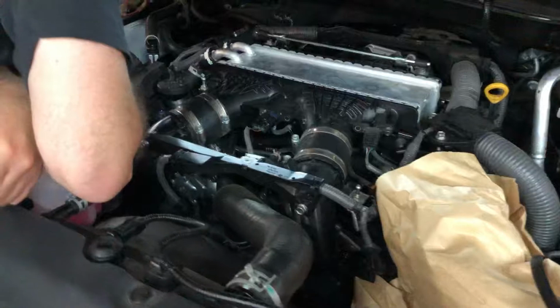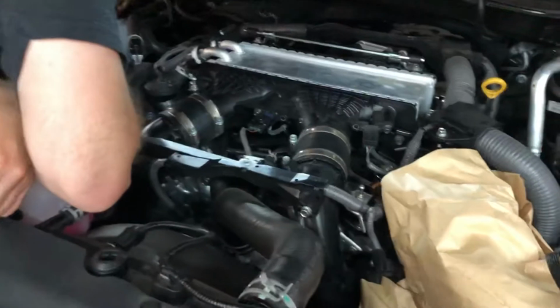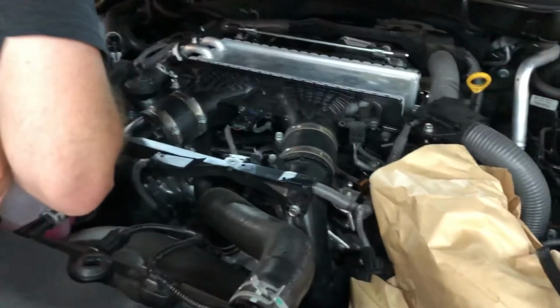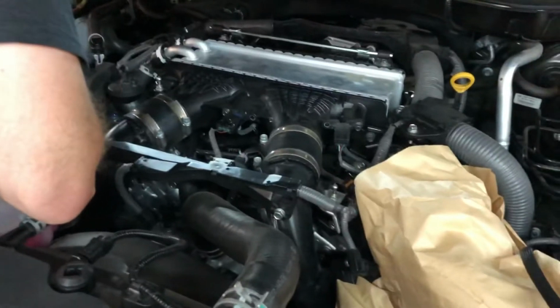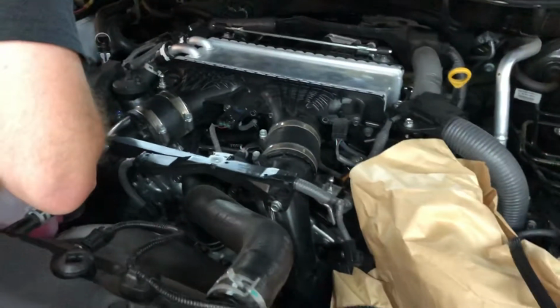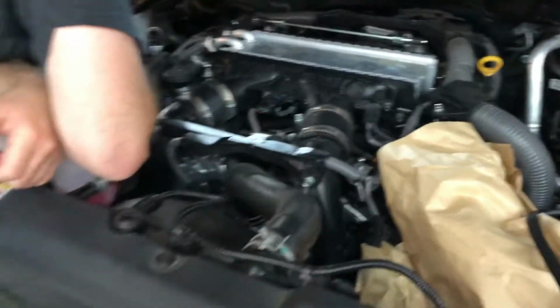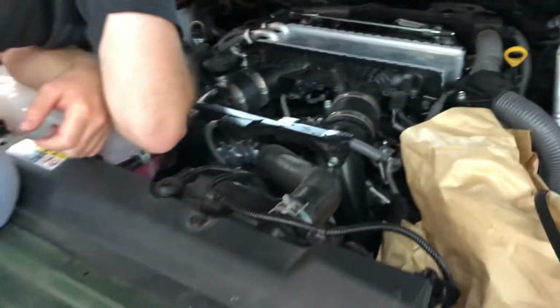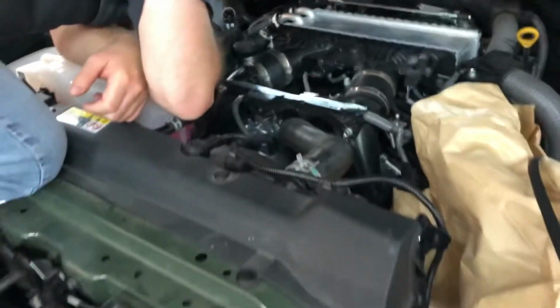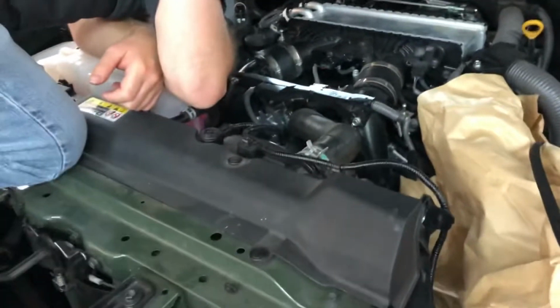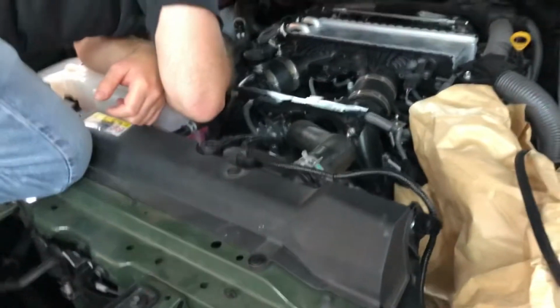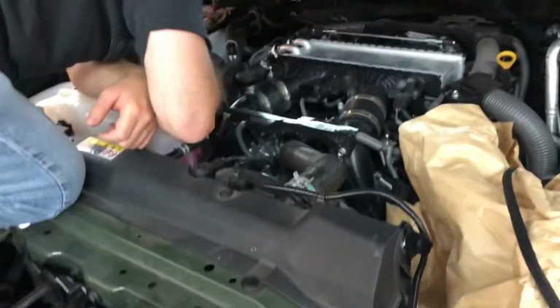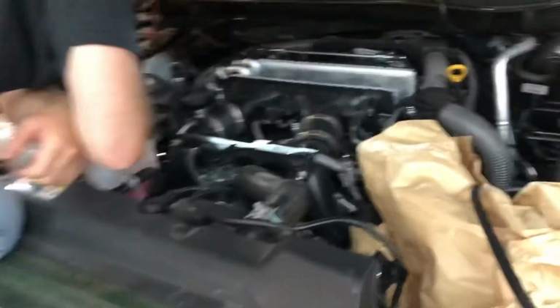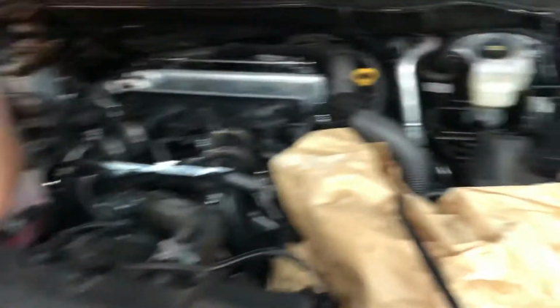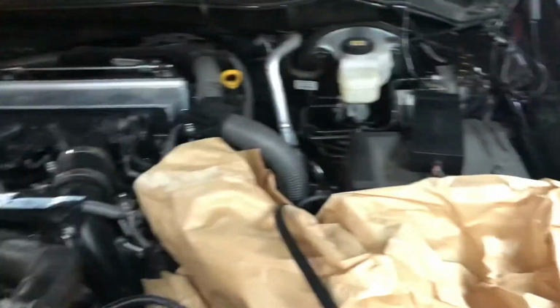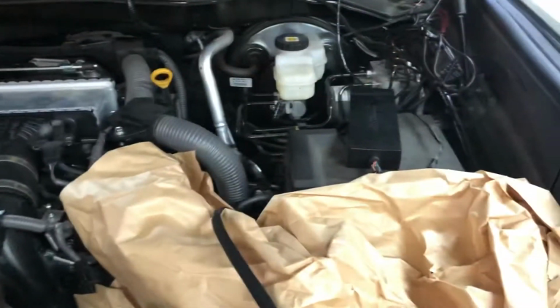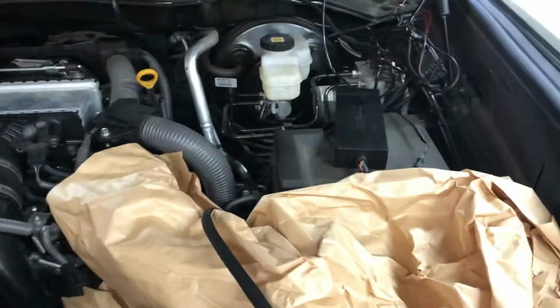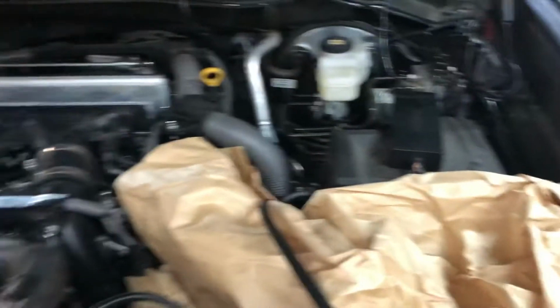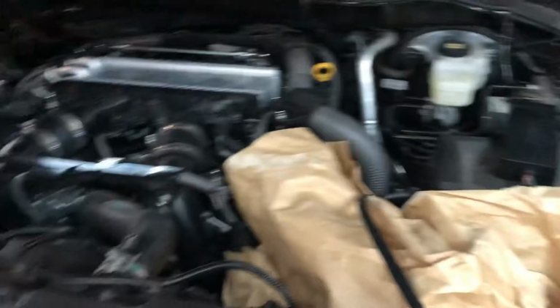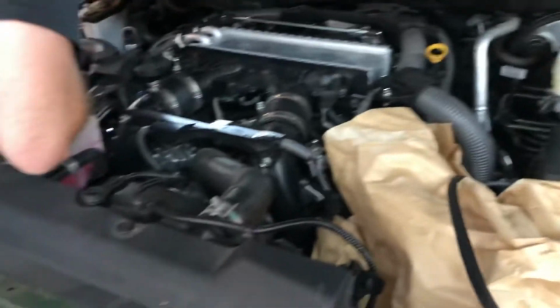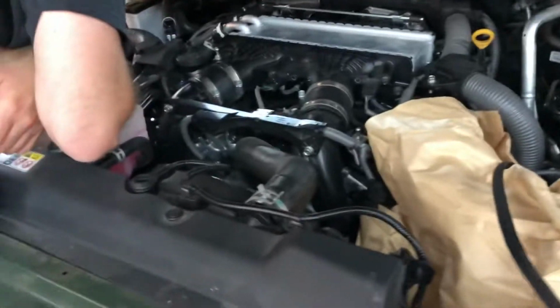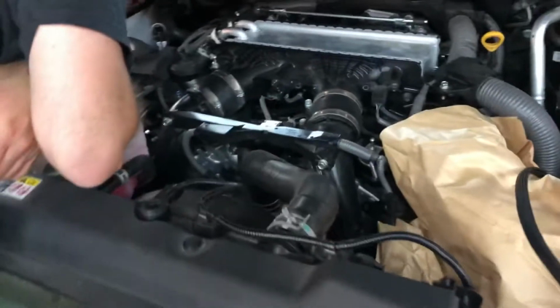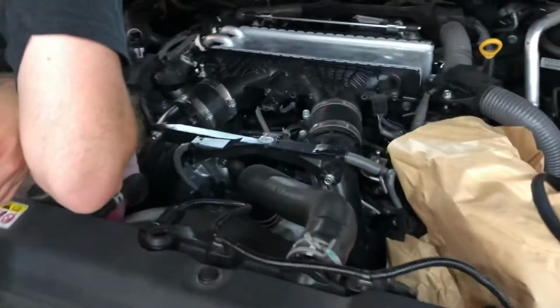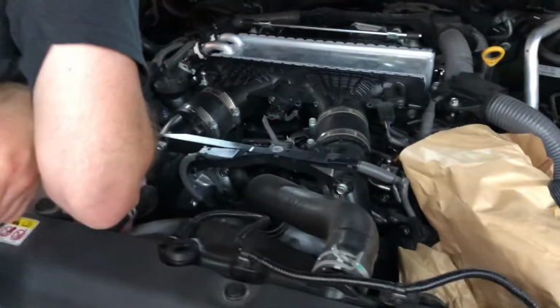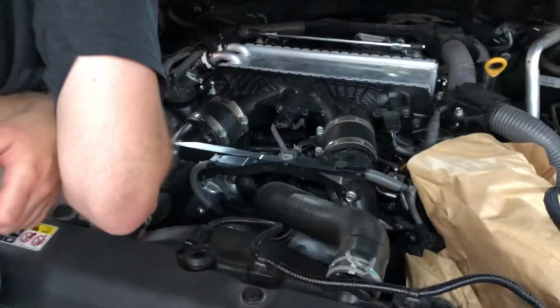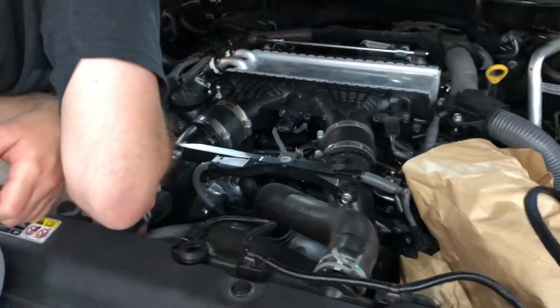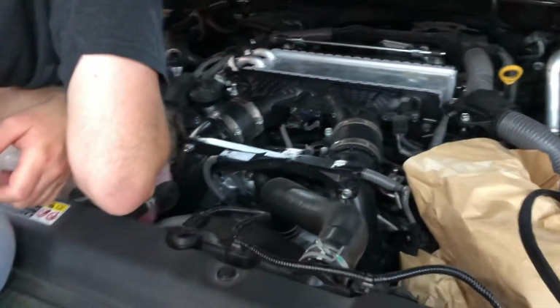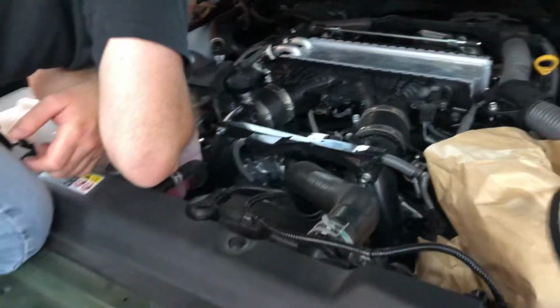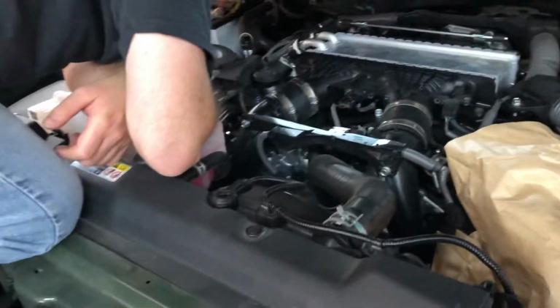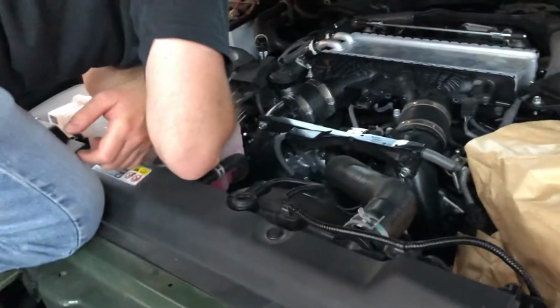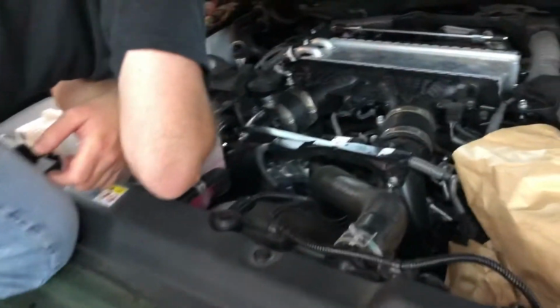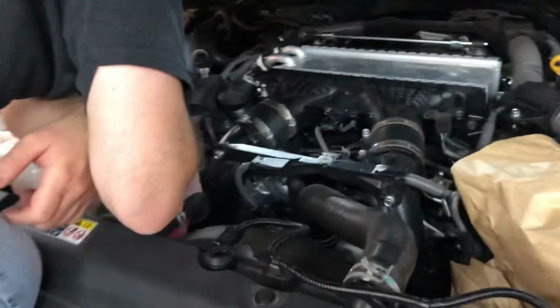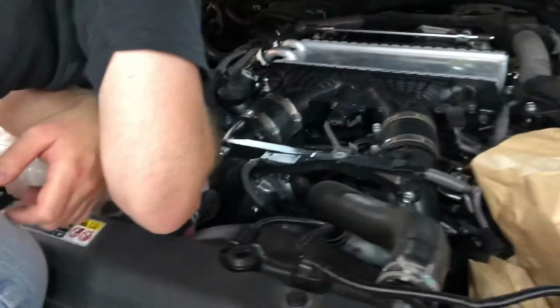Hey guys, Berger Motorsports here. I'm going to show you guys how to install our JV4 system onto the Tundra and Land Cruiser 3.5 twin turbo systems.